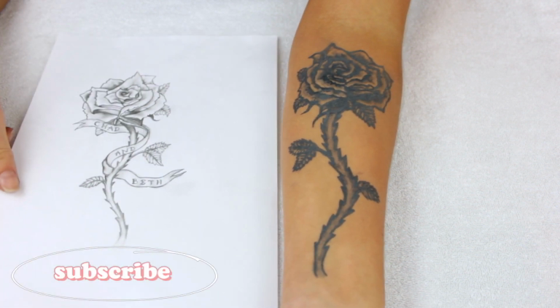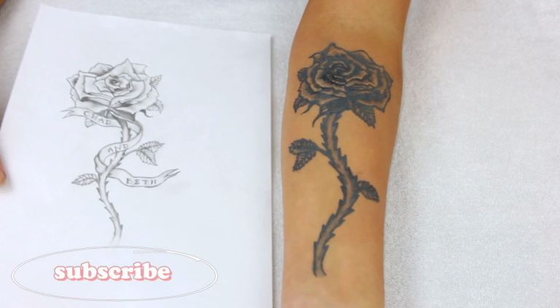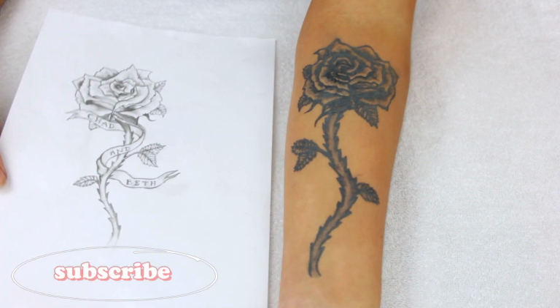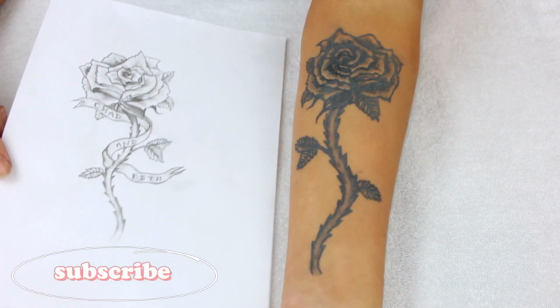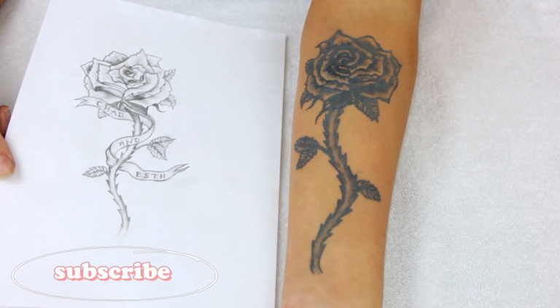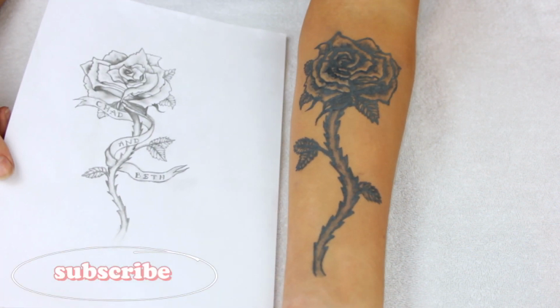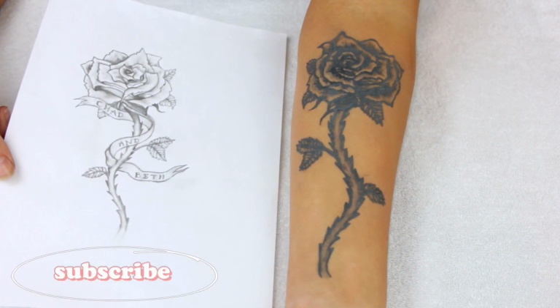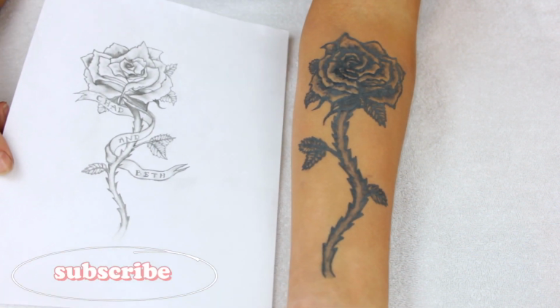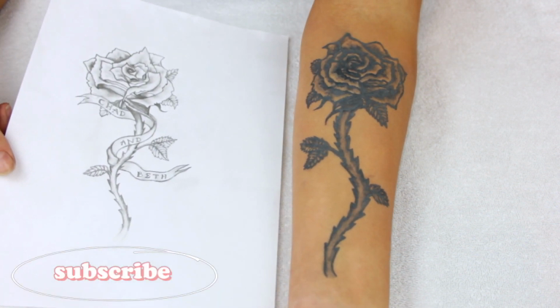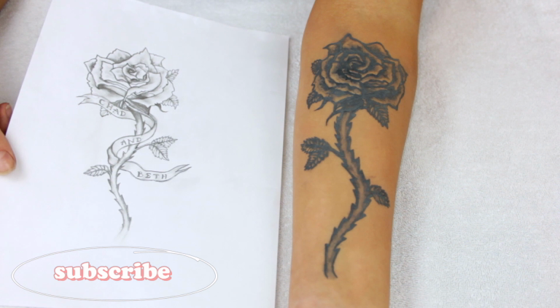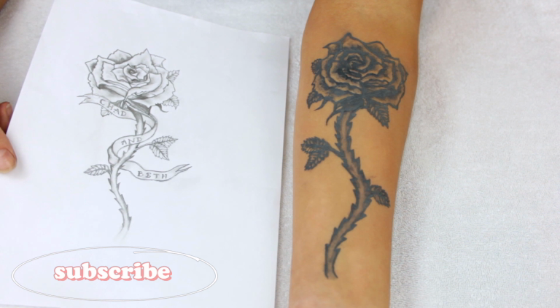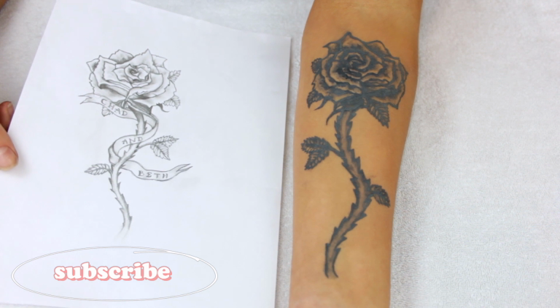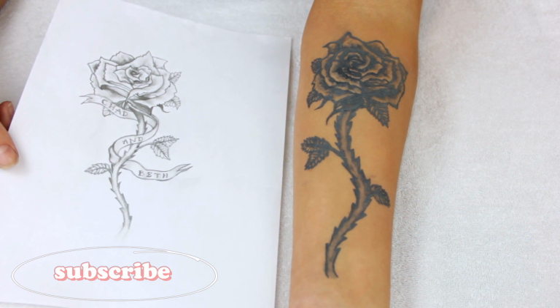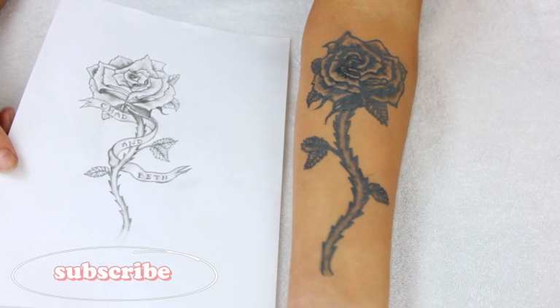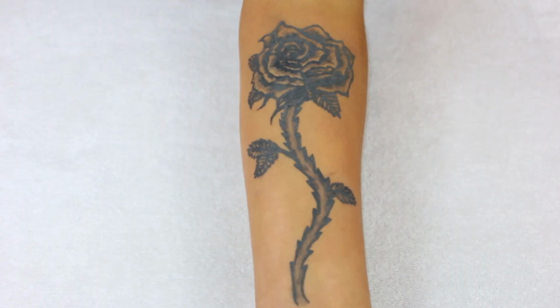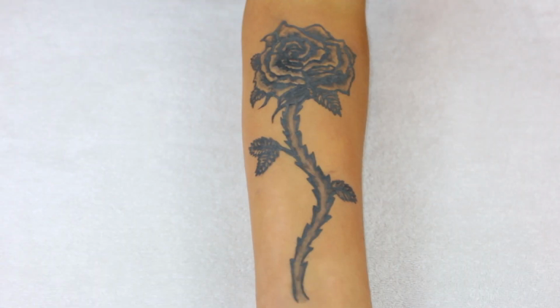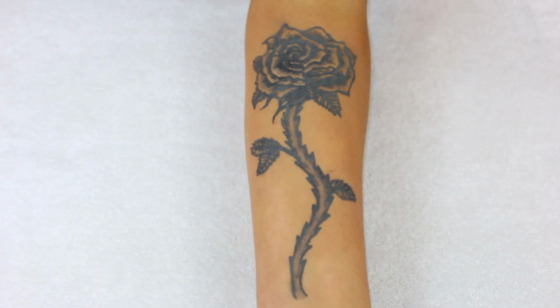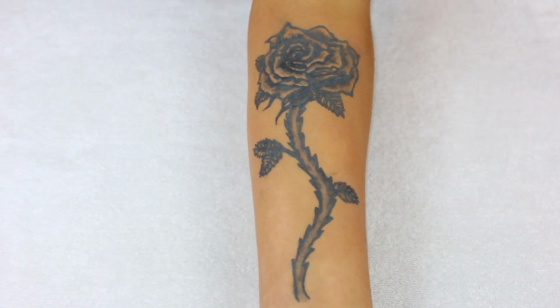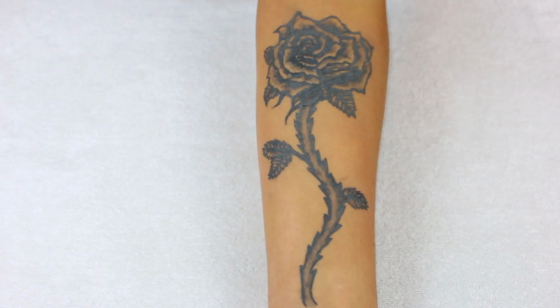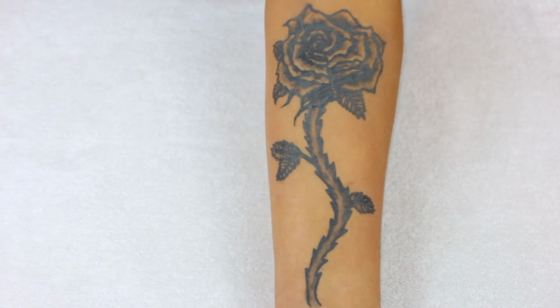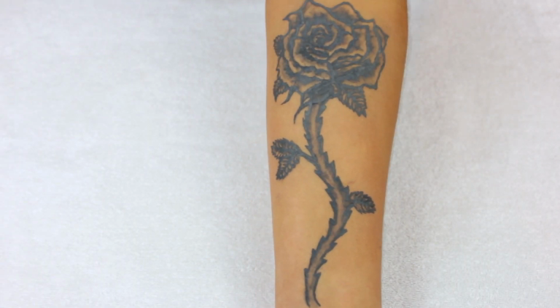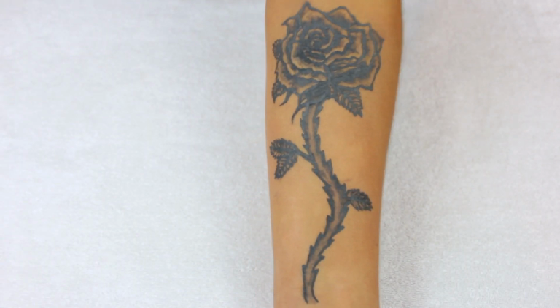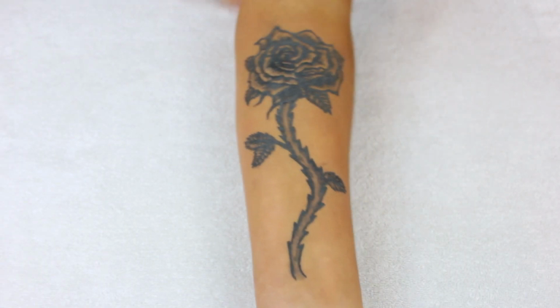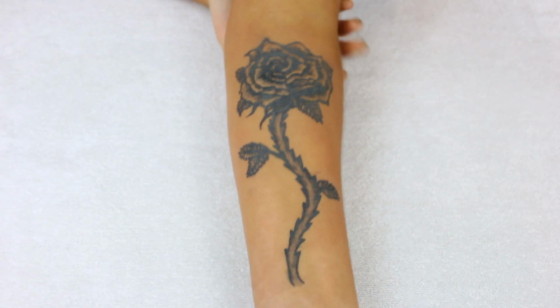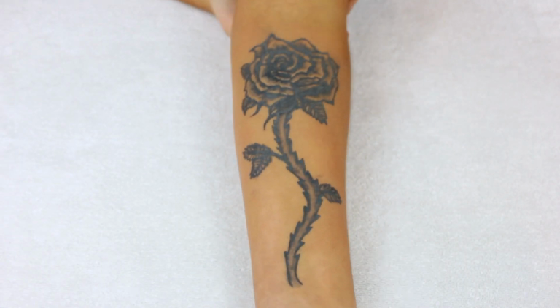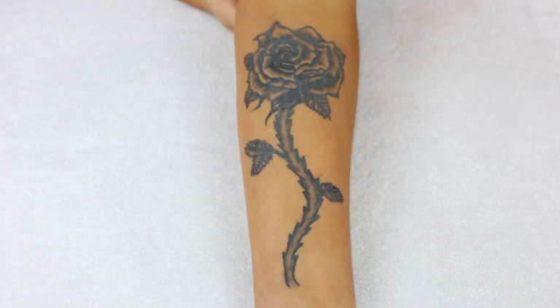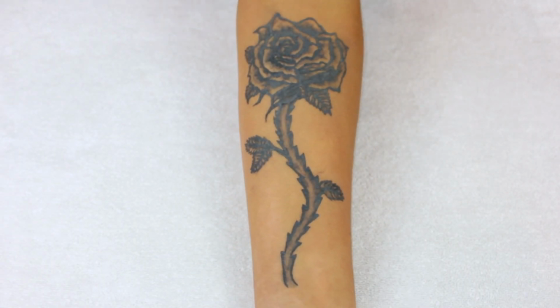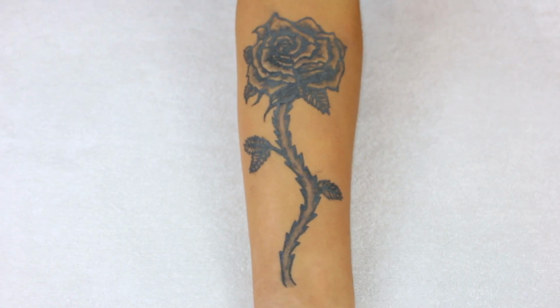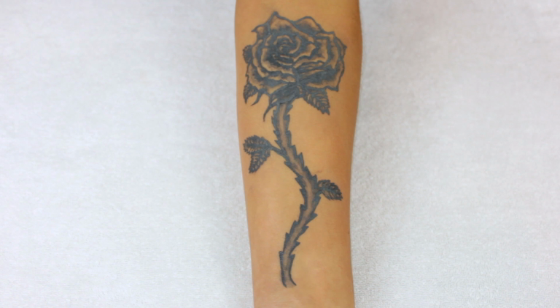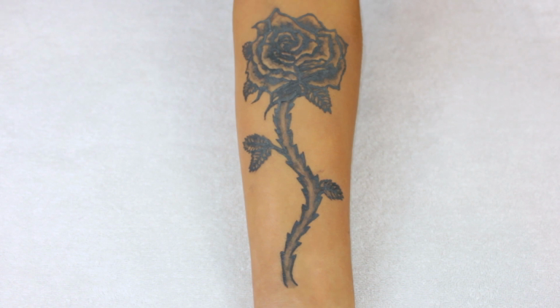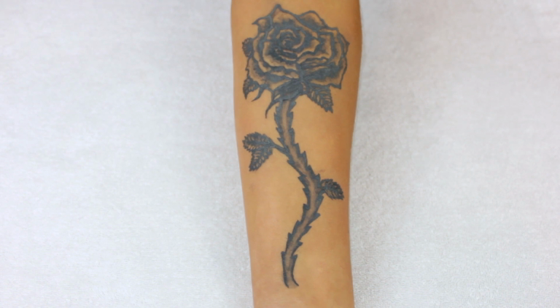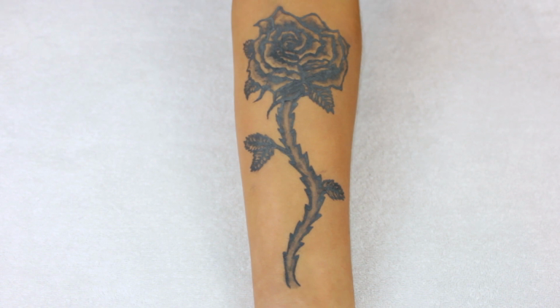Let me know what you end up using this for — whether it's your Halloween look or just to prank your grandma. I'll see you guys very soon. I hope you liked it. Bye!